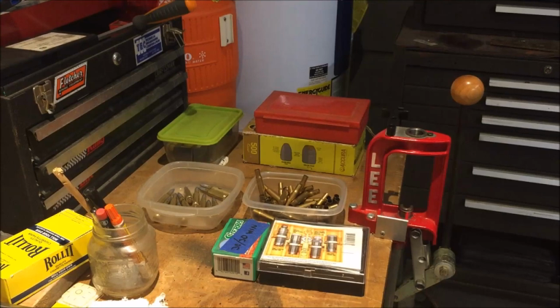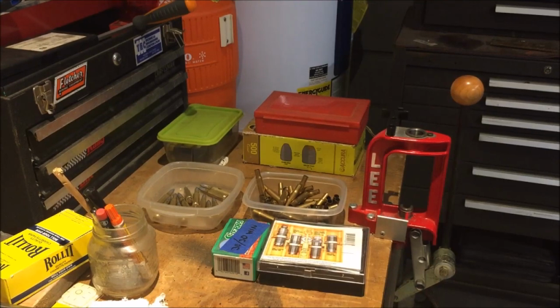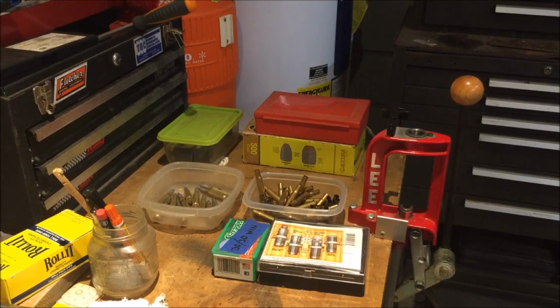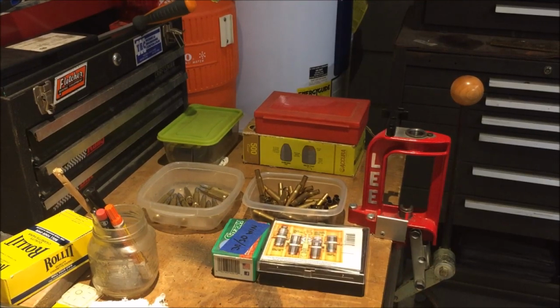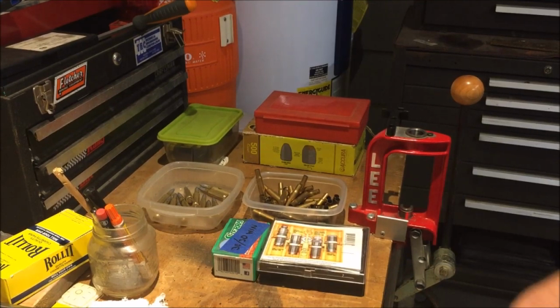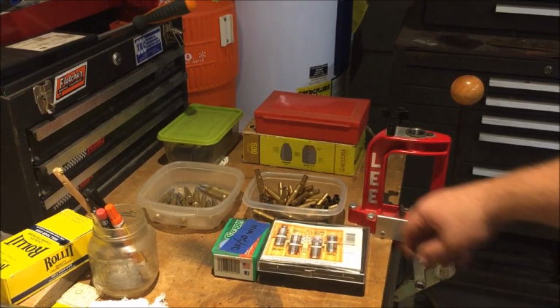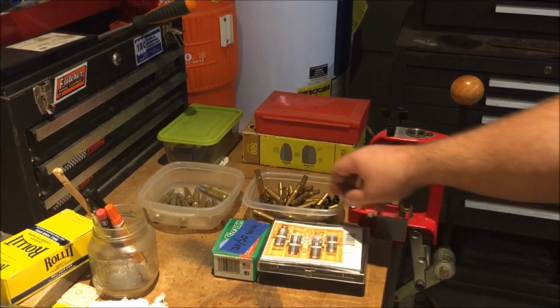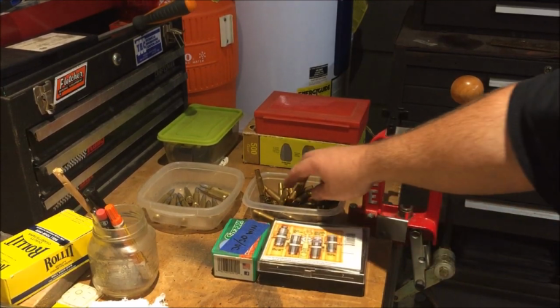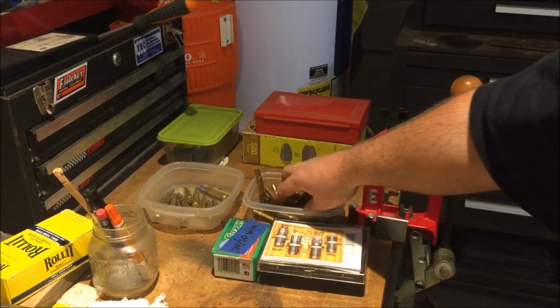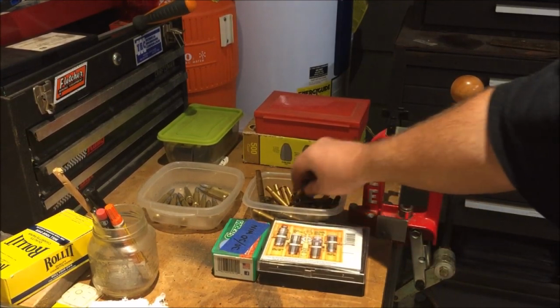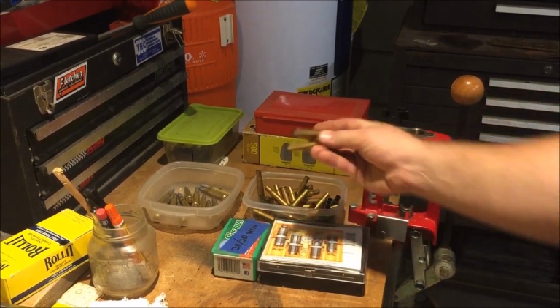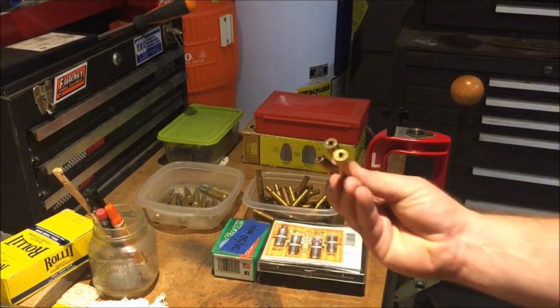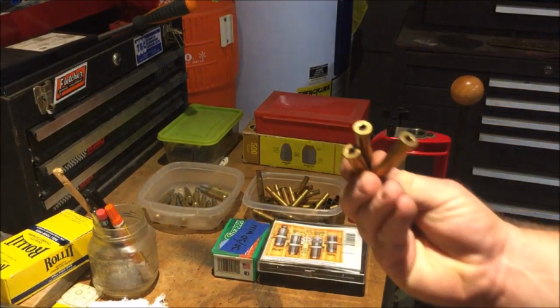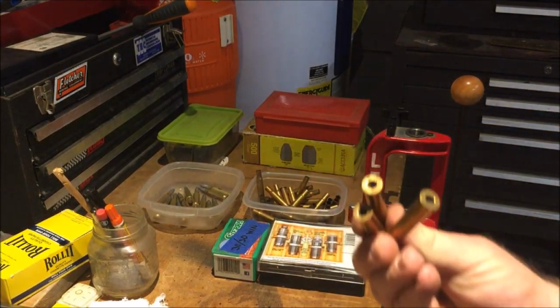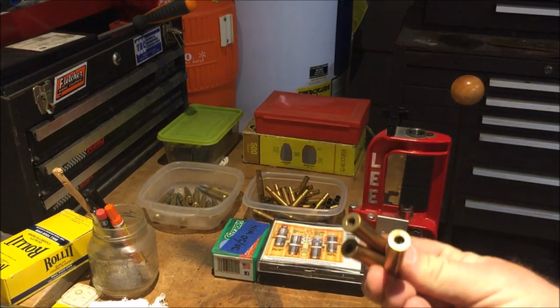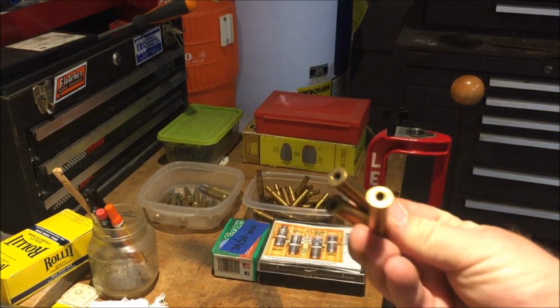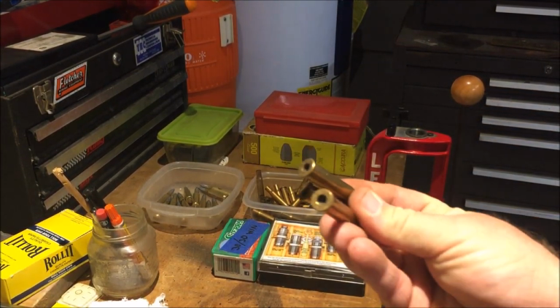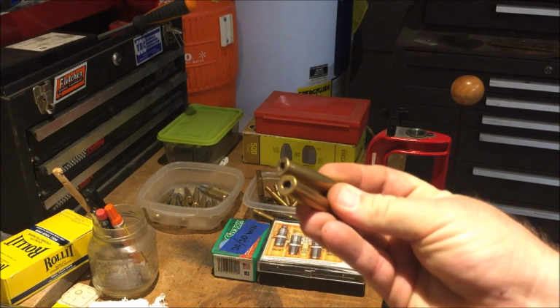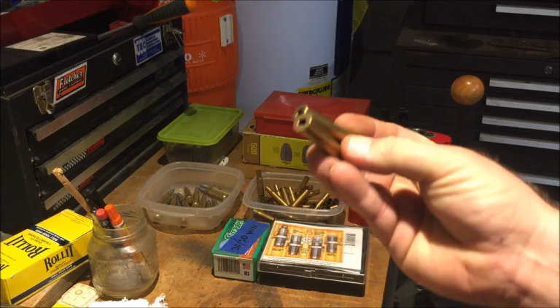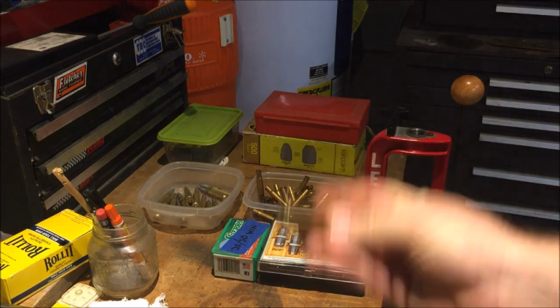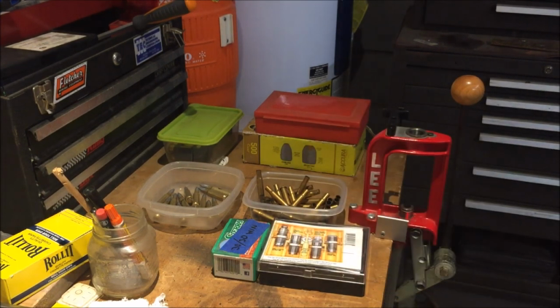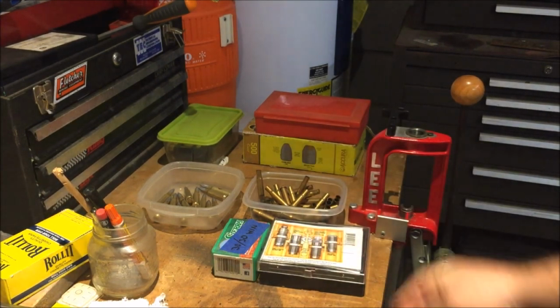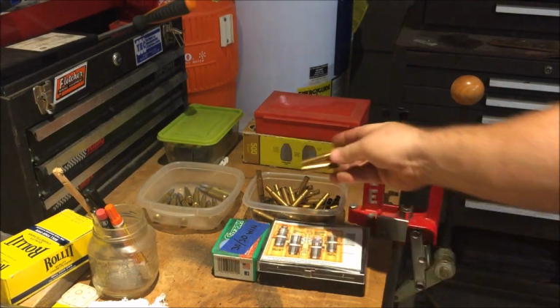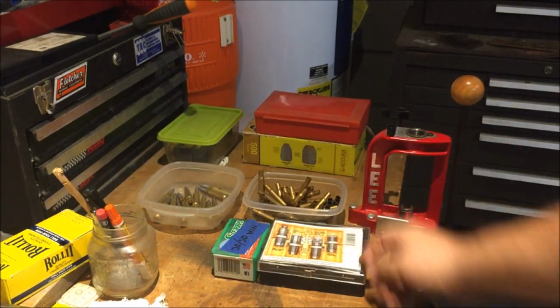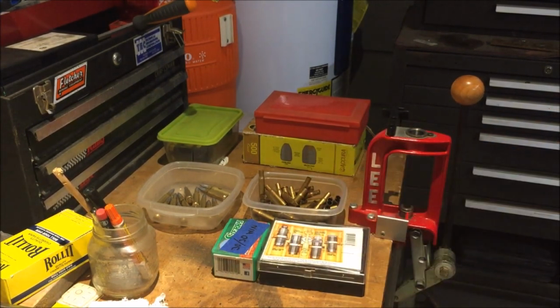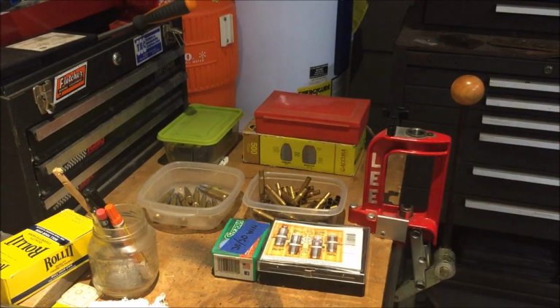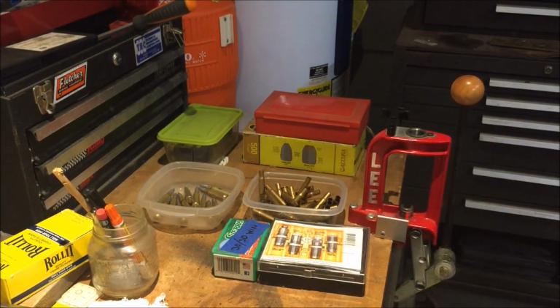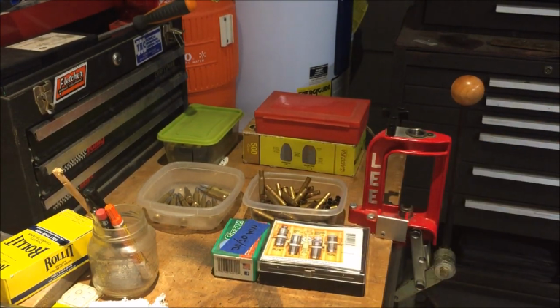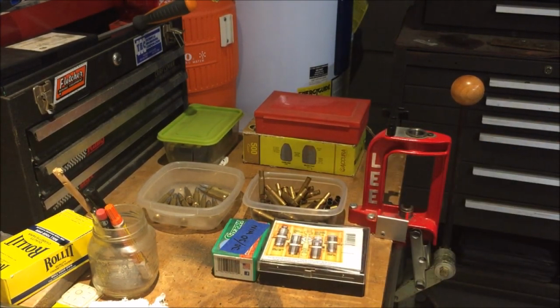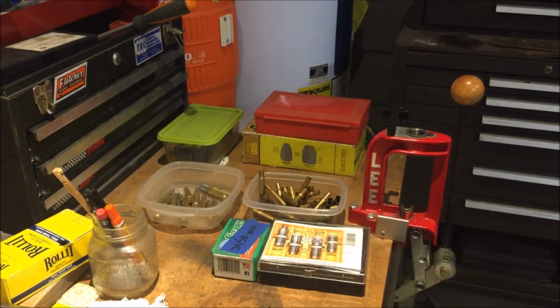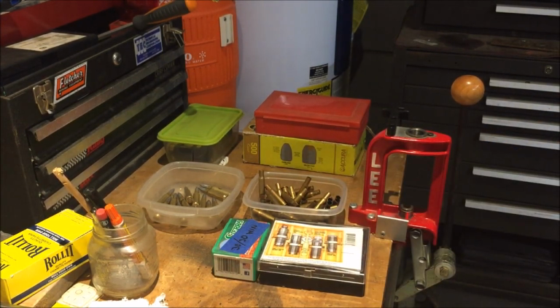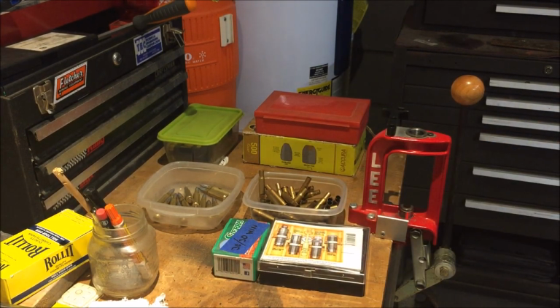What's up YouTube, this is Disposable762 and today we're reloading some 3030 brass that MCK sent us. So sit back, relax and enjoy the show.